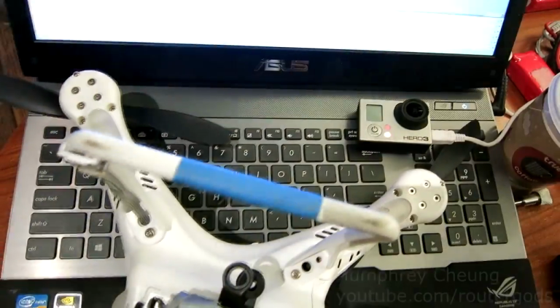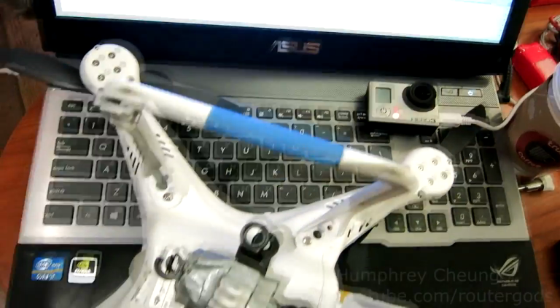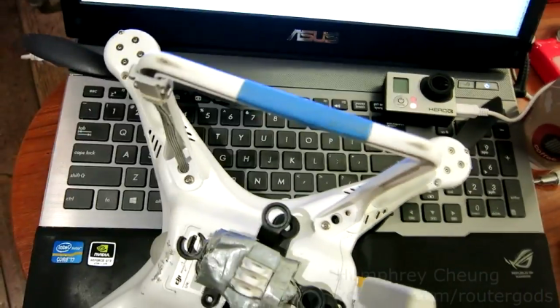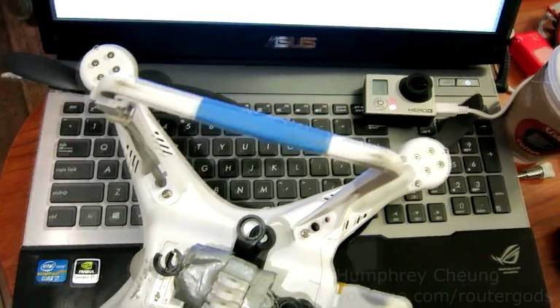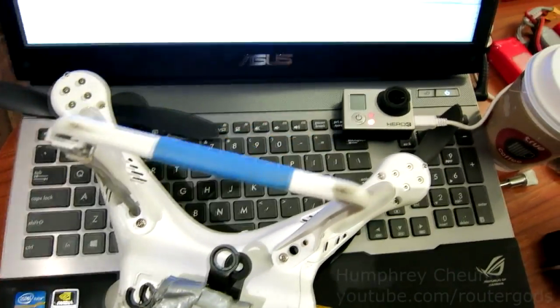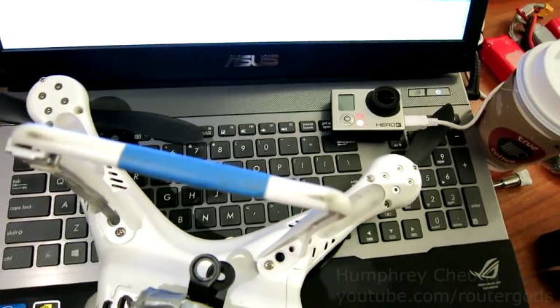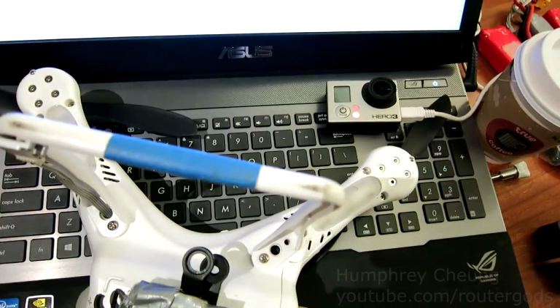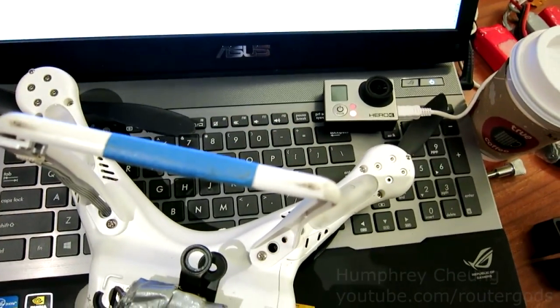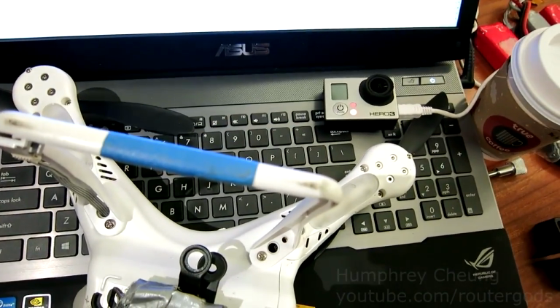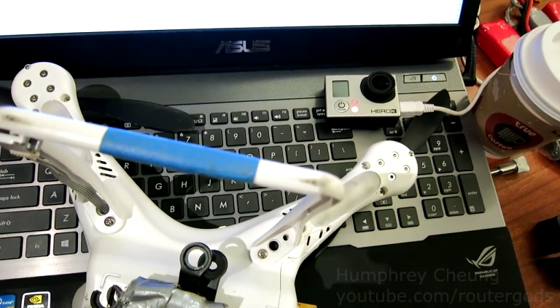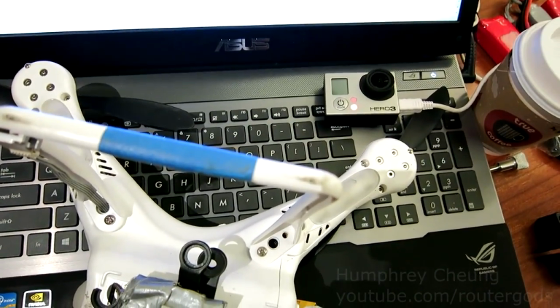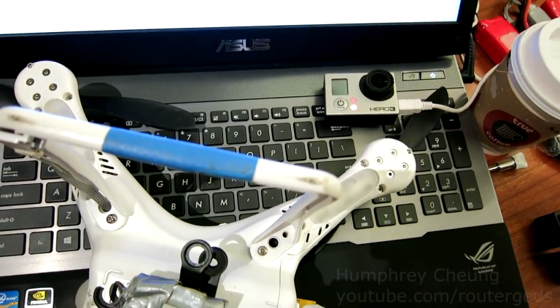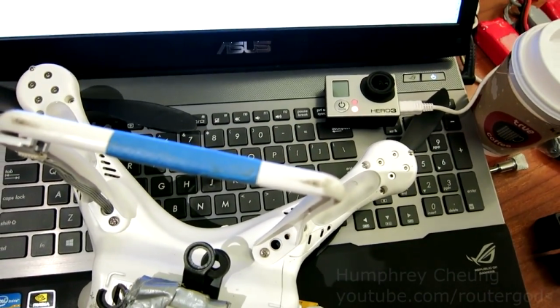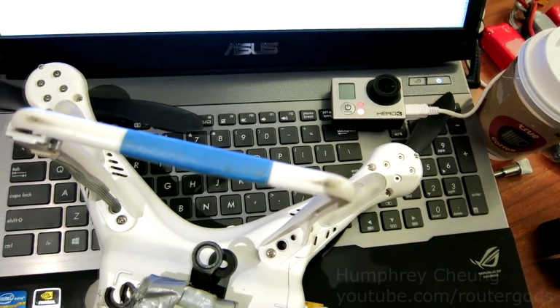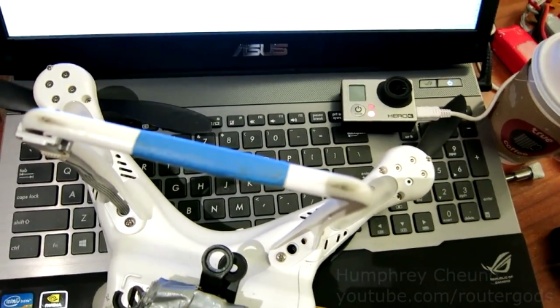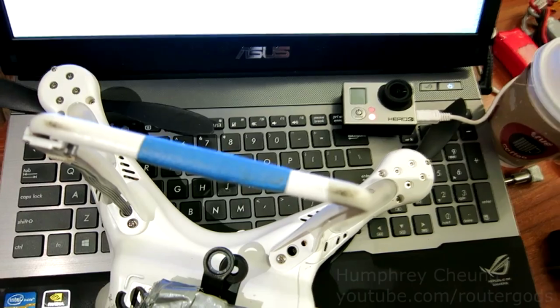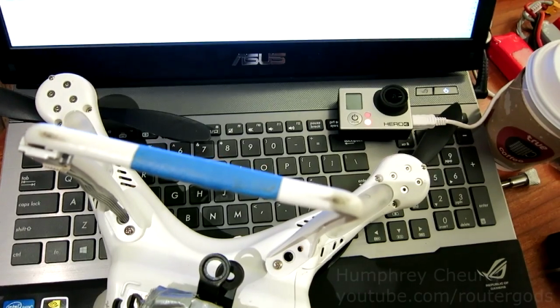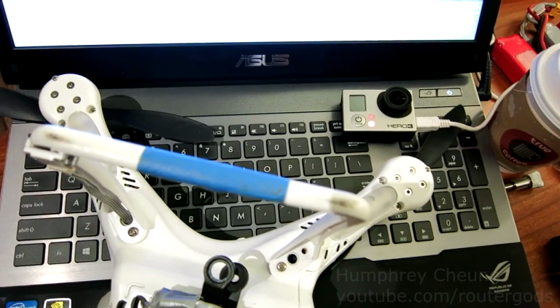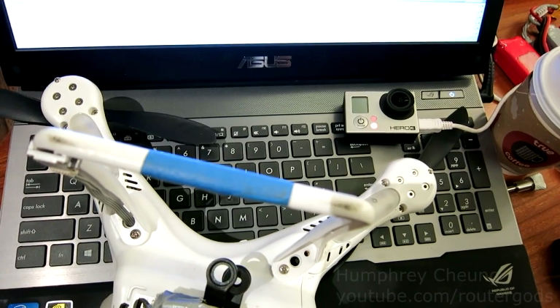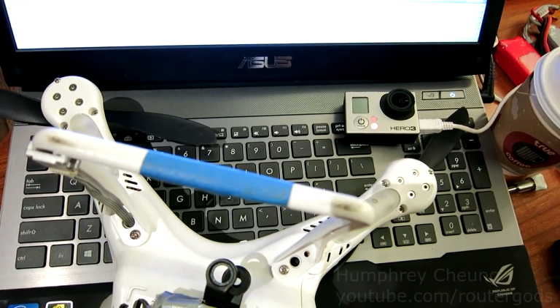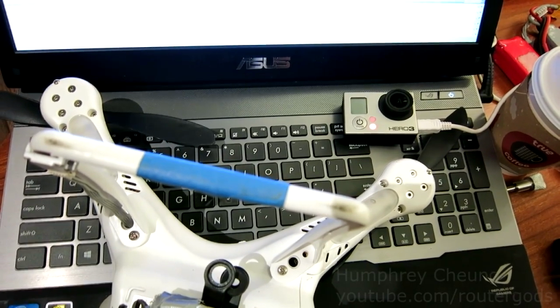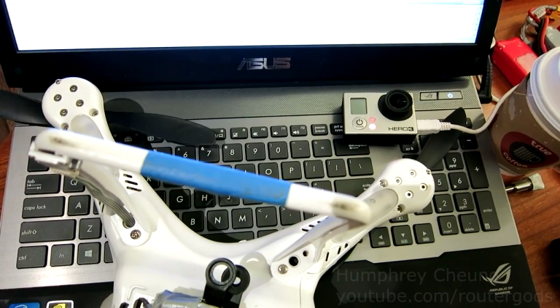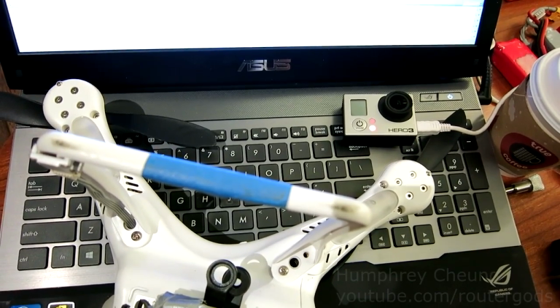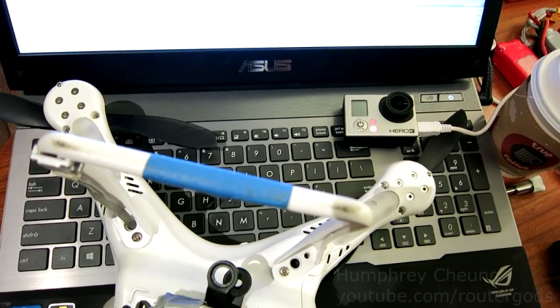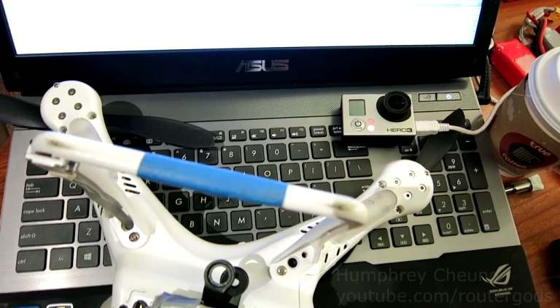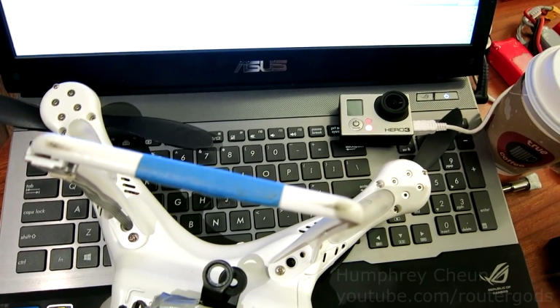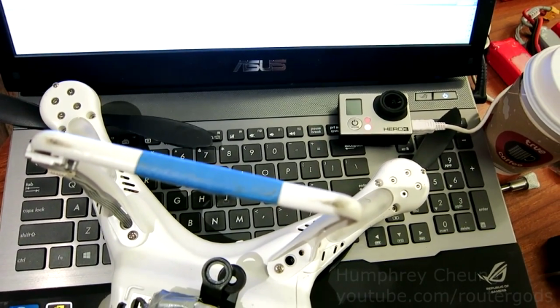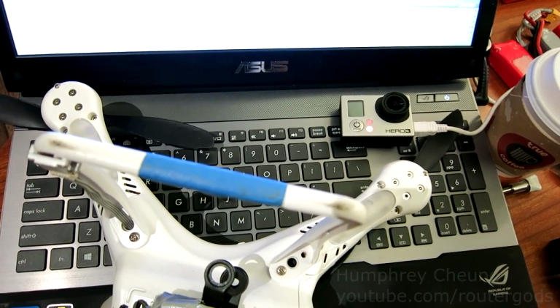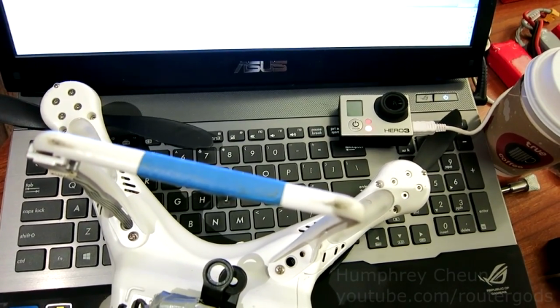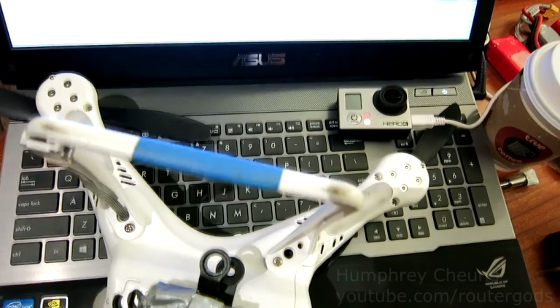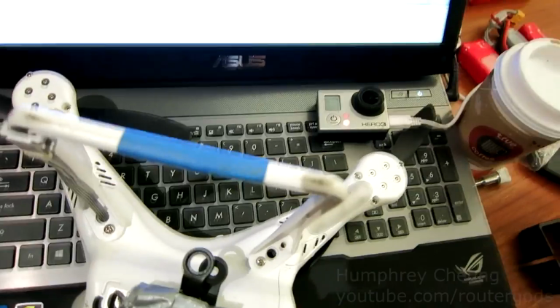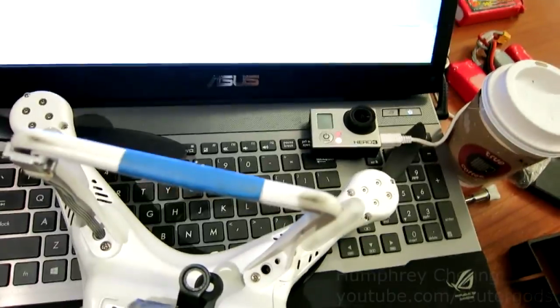As soon as I replace the propellers and charge everything back up, we should be okay. Once again, Humphrey, about 4 p.m., January 20th at CM Paragon. Thanks for watching.